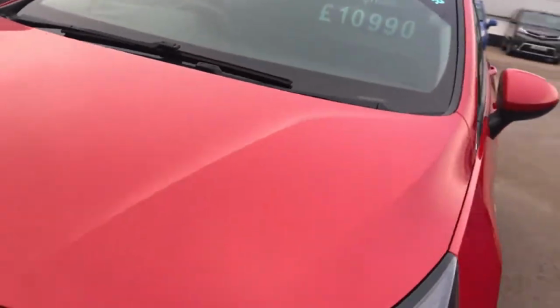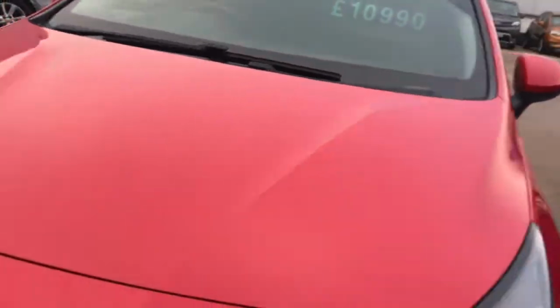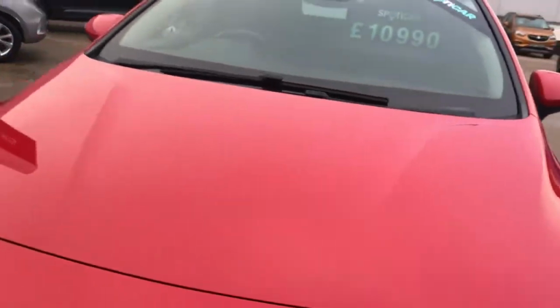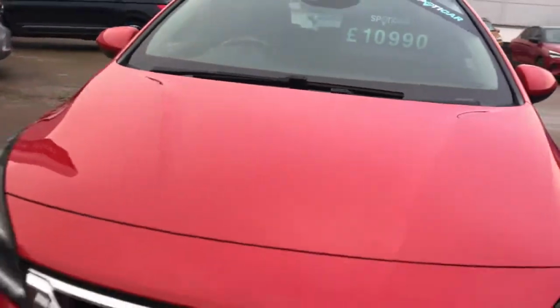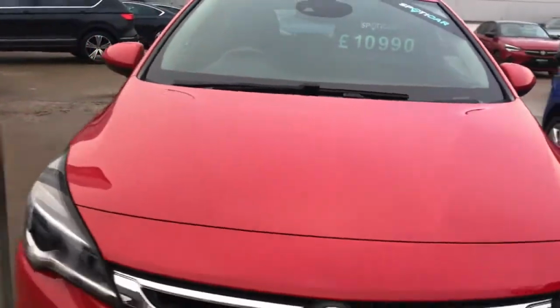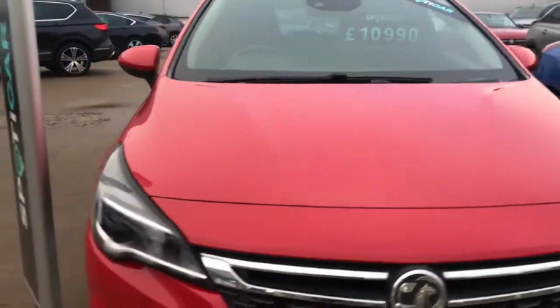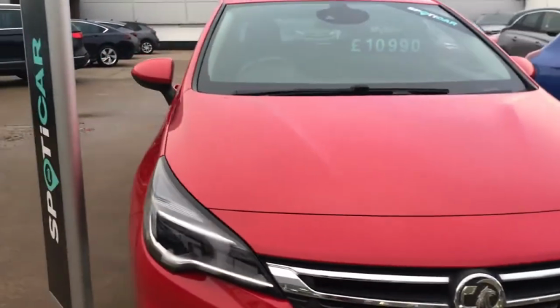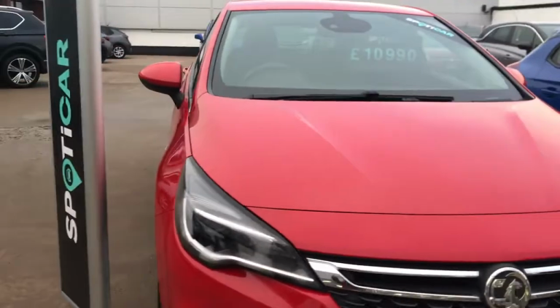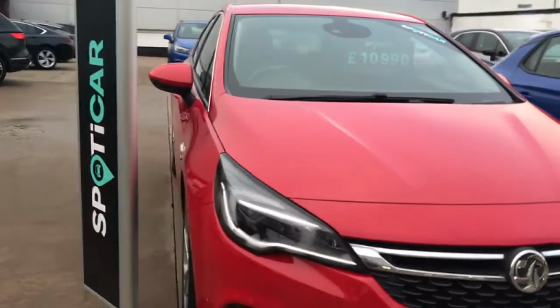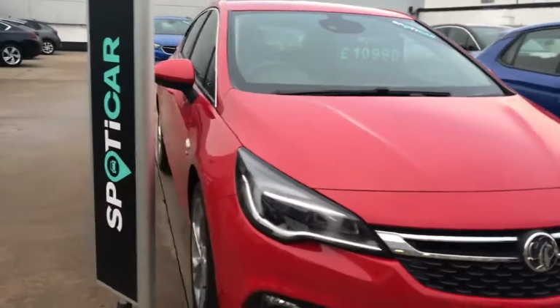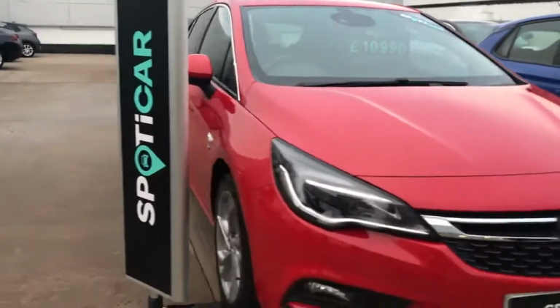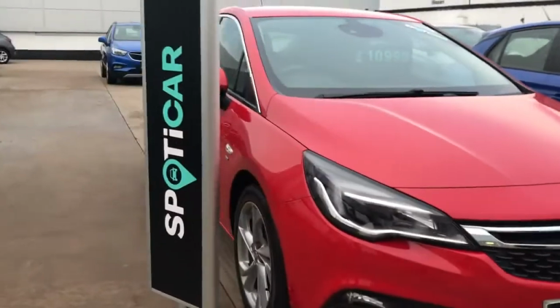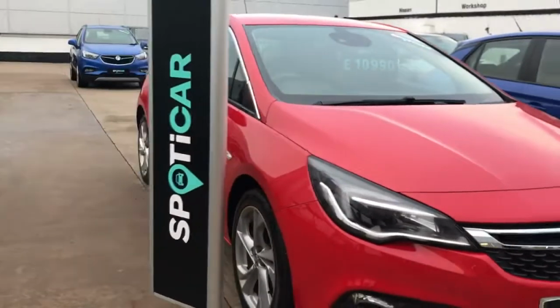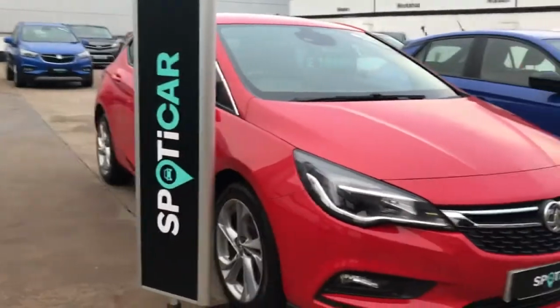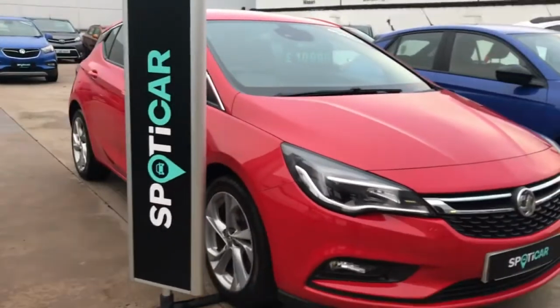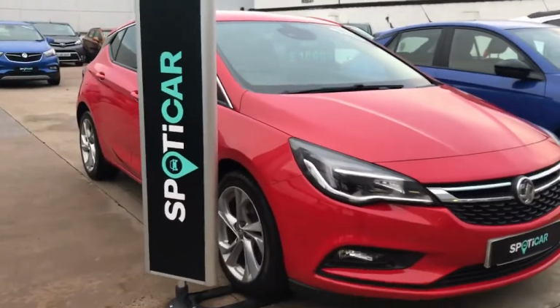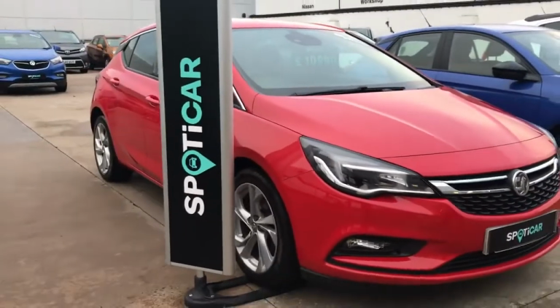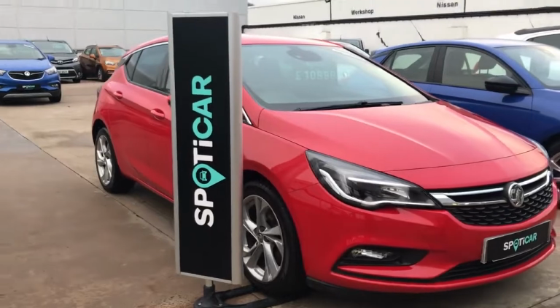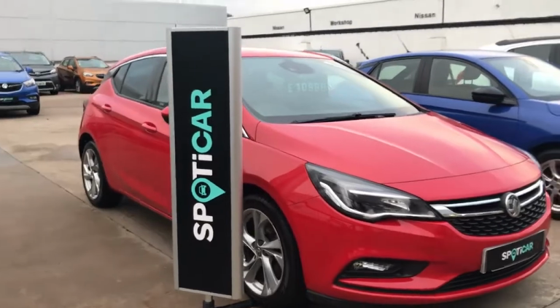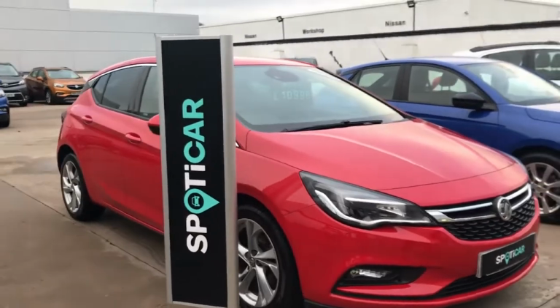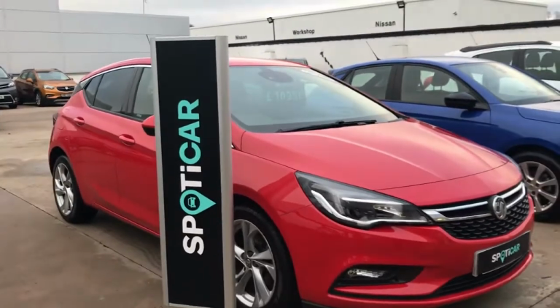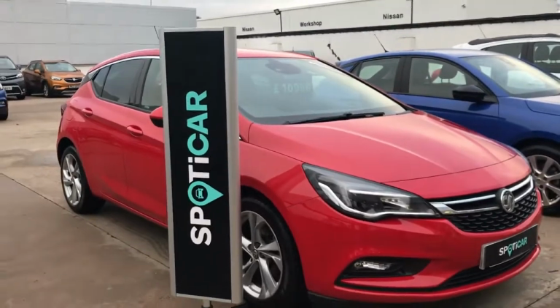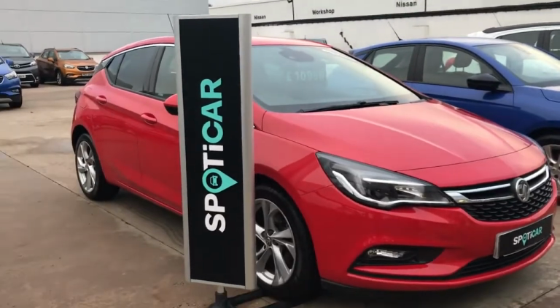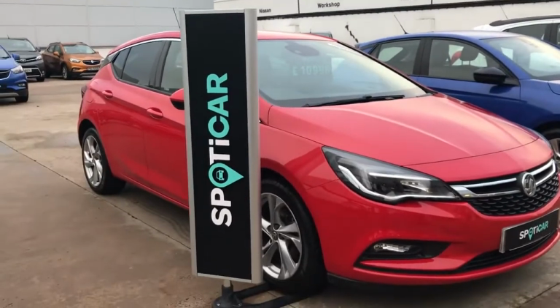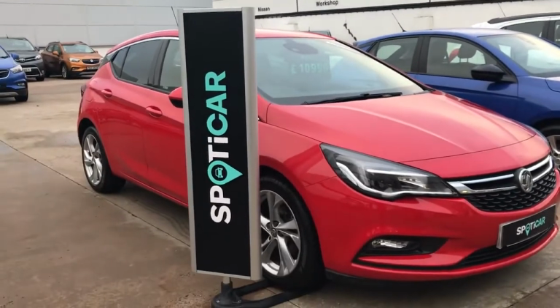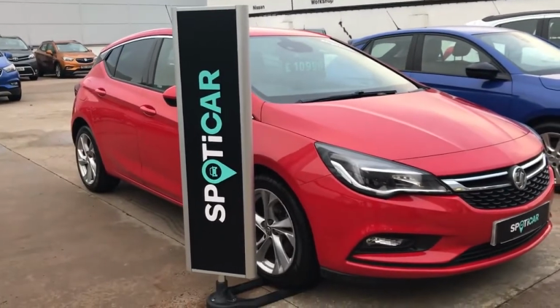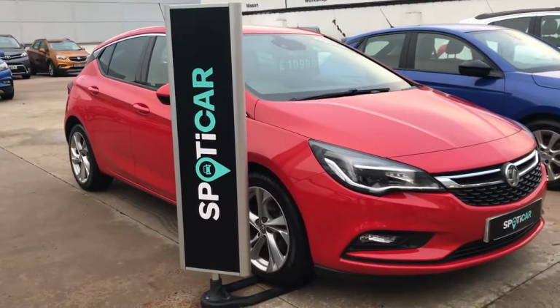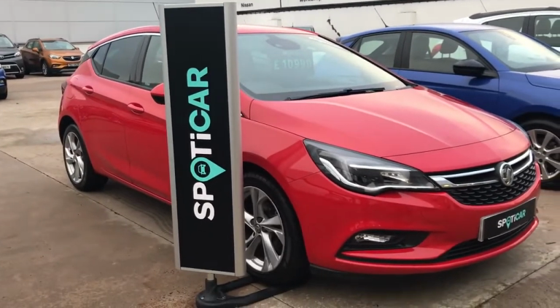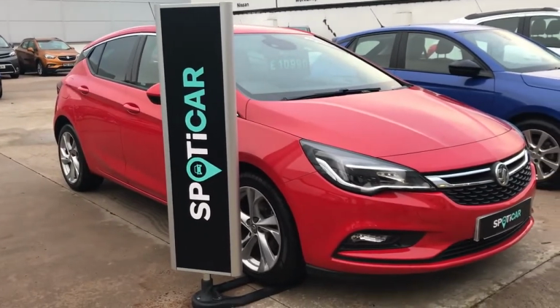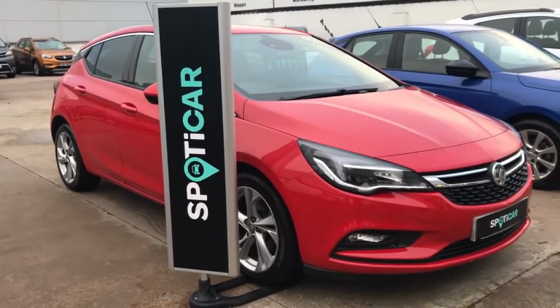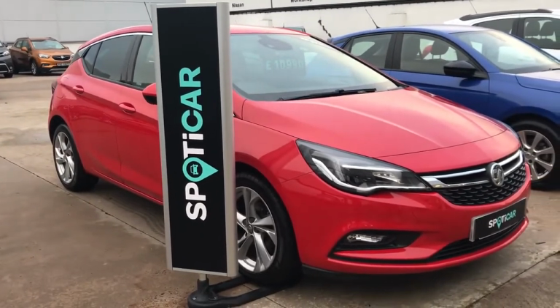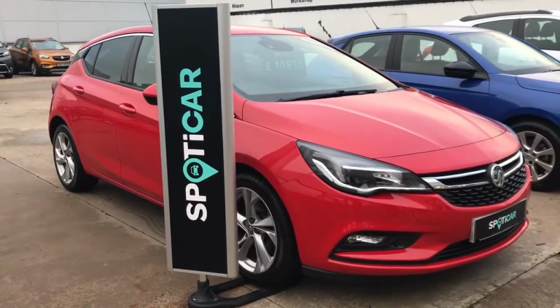This car also has the automatic headlights and the daytime running lights come as standard on the SRI models. It also comes with two keys.